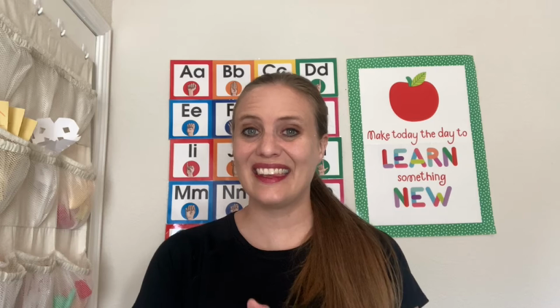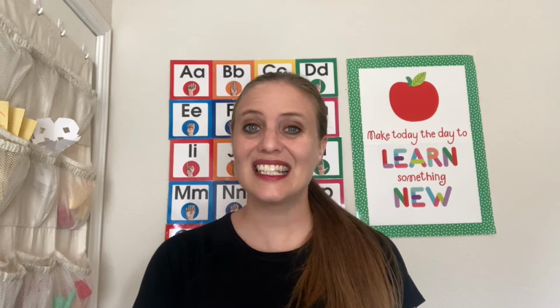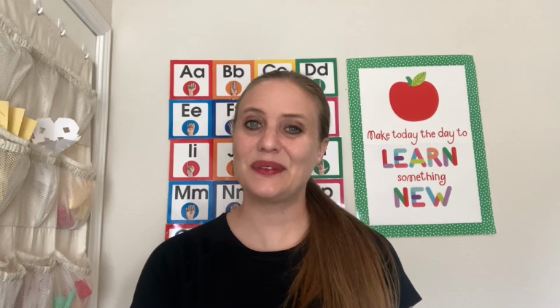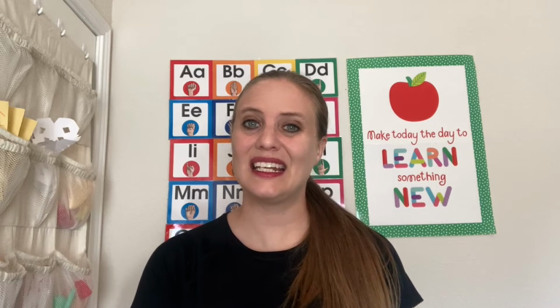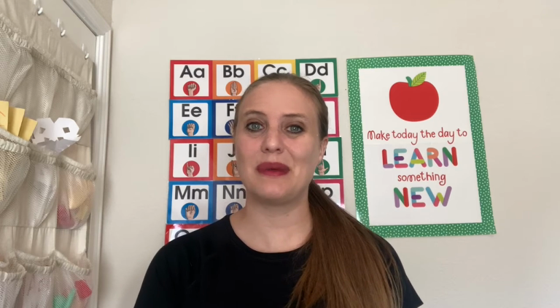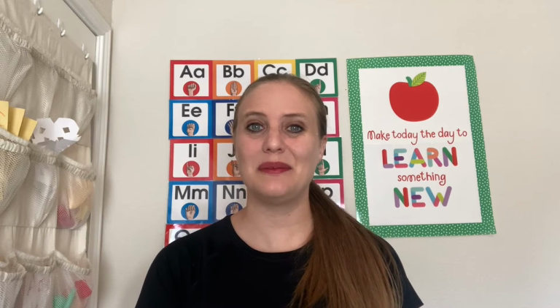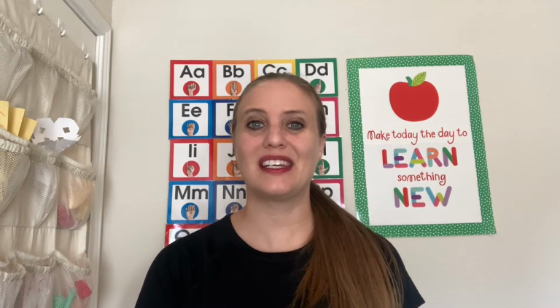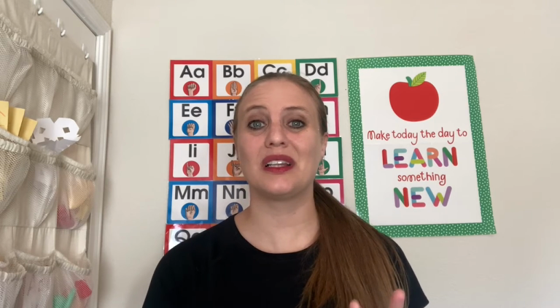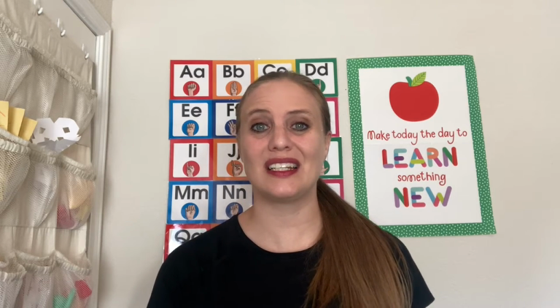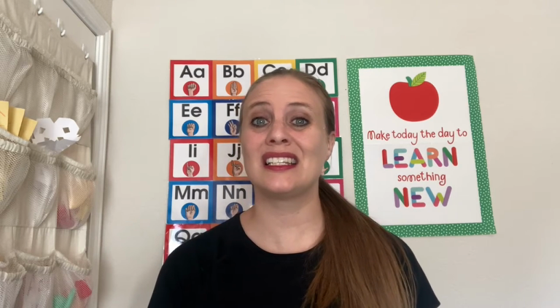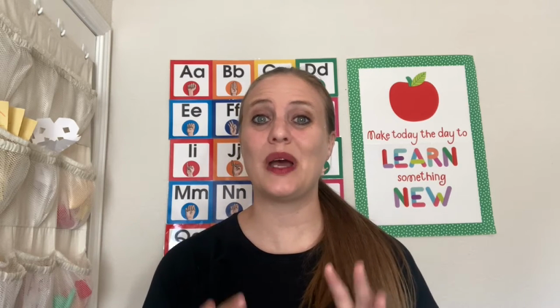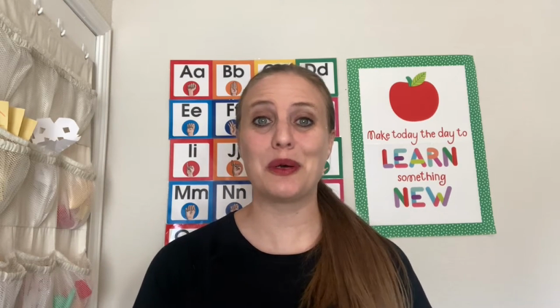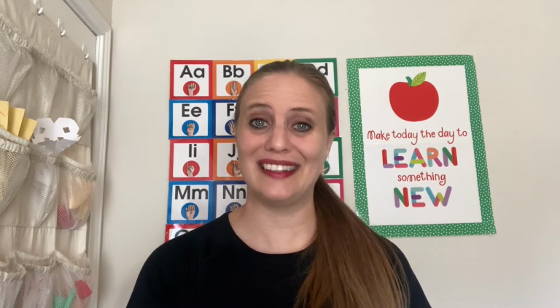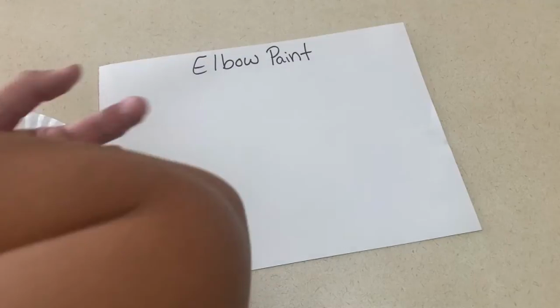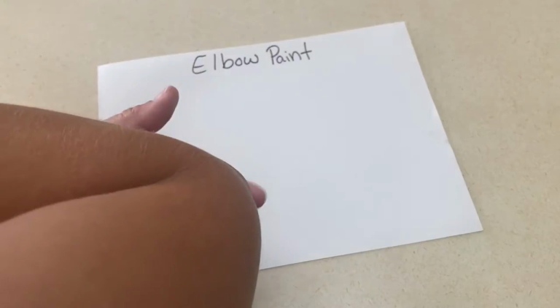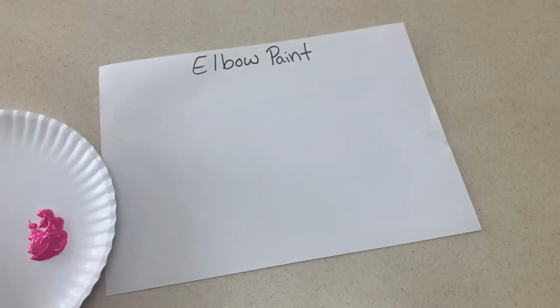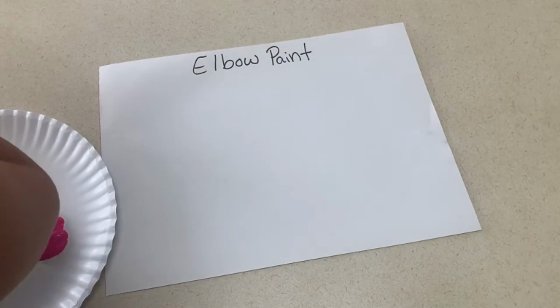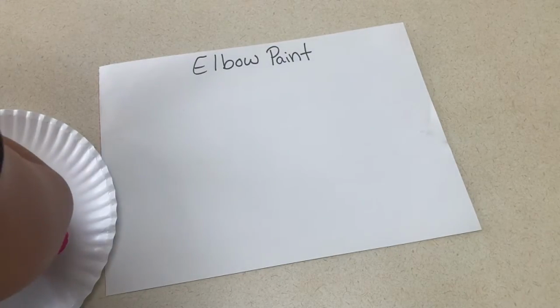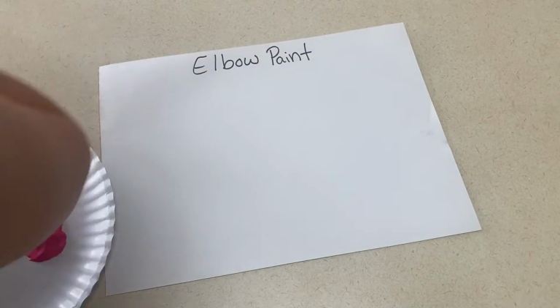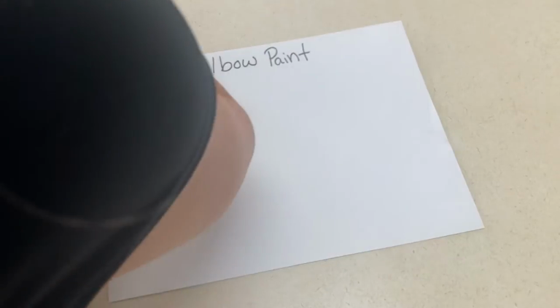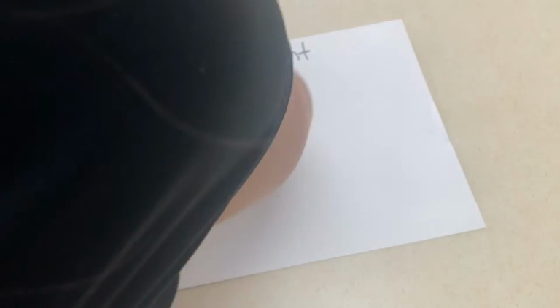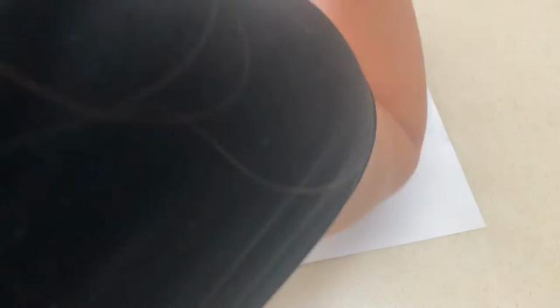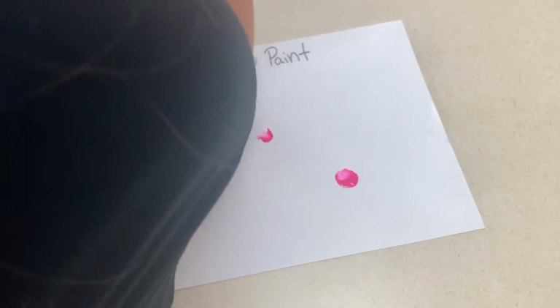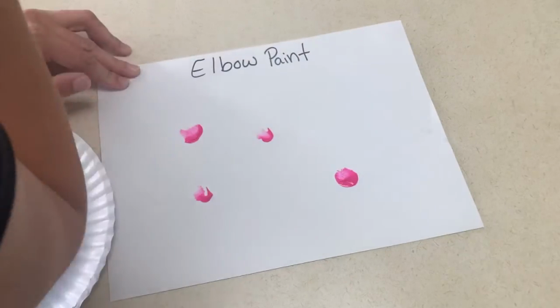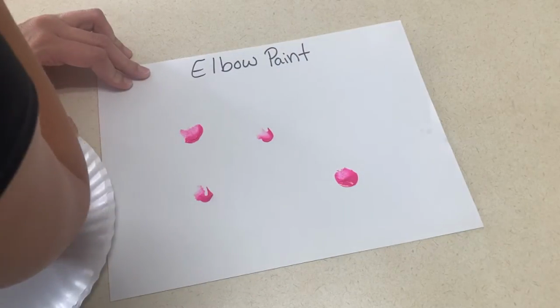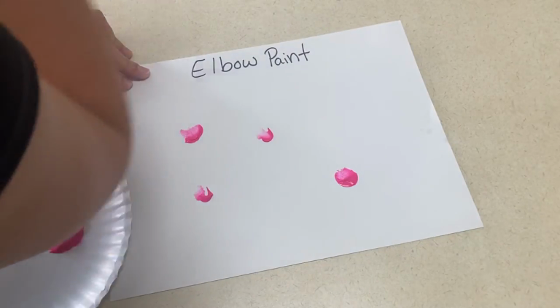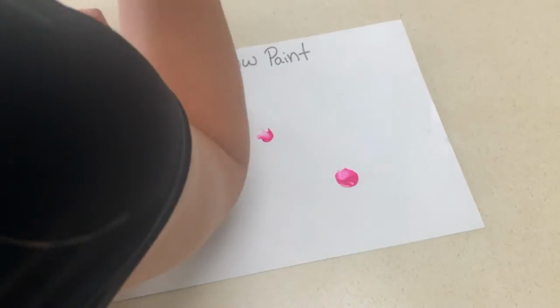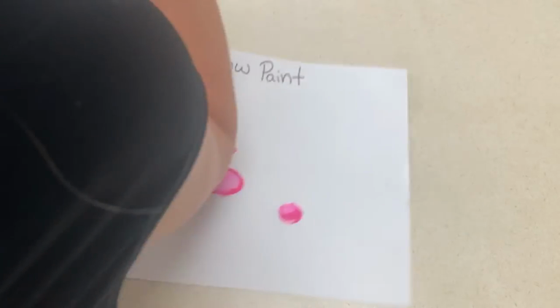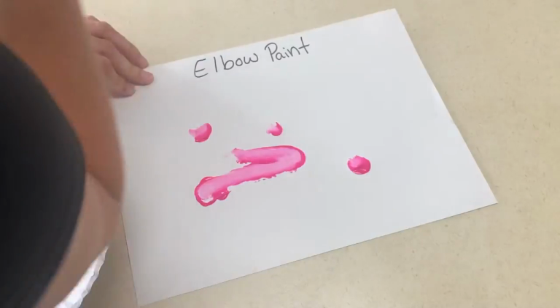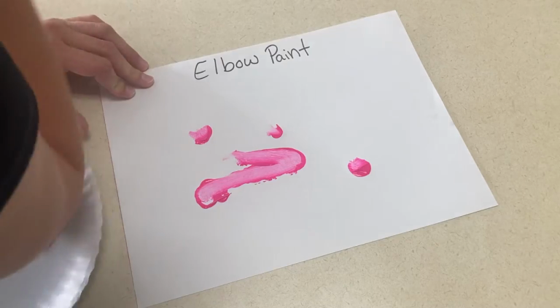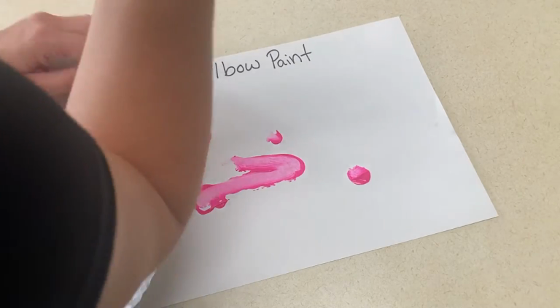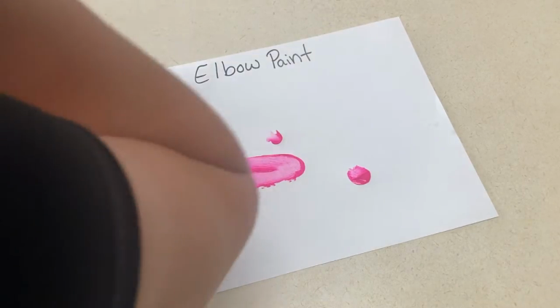And lastly, this one can get a little messy but the kids will love it — it is elbow painting. You'll put paint on a piece of paper and let them use their elbow to paint a picture. Again, this is a little messy so you'll have to help them, but it's fun.